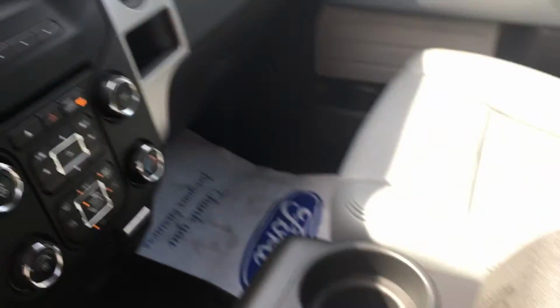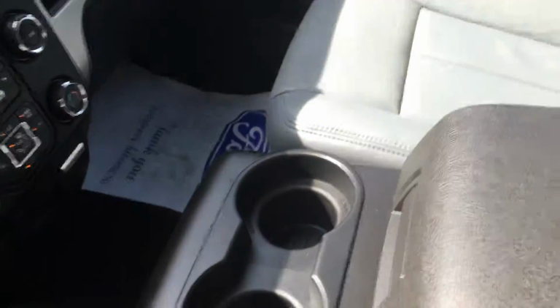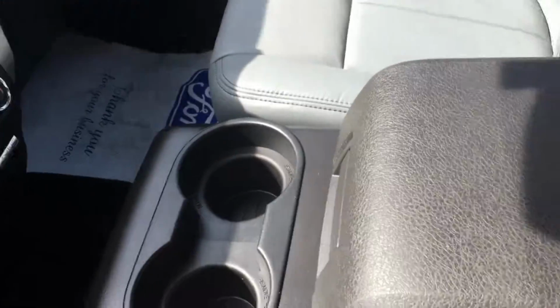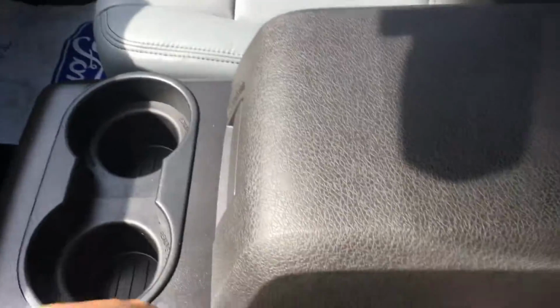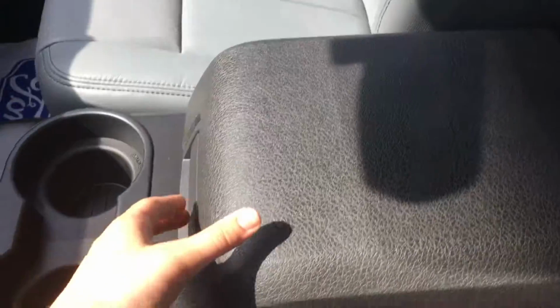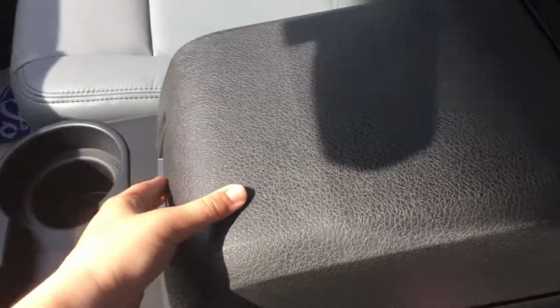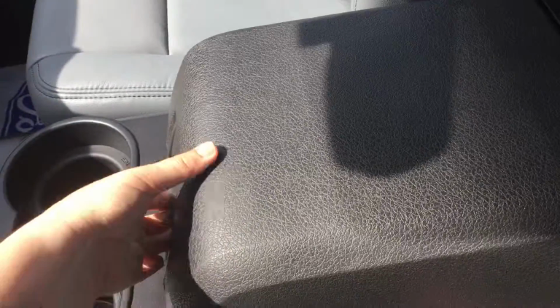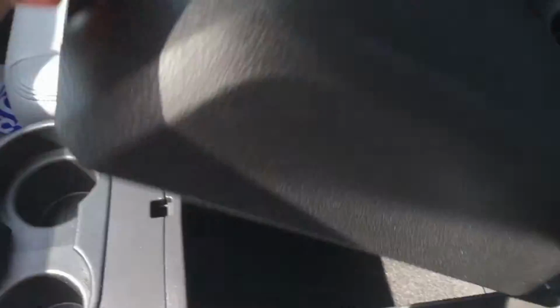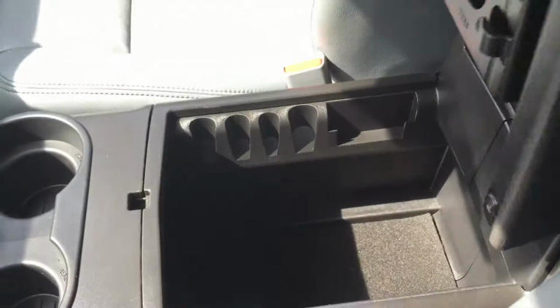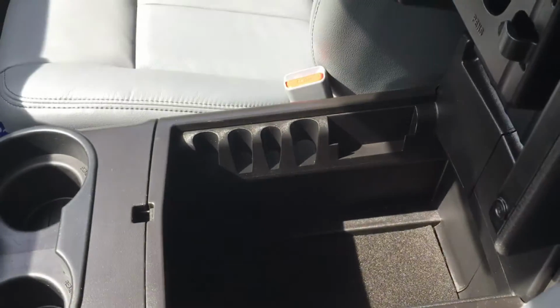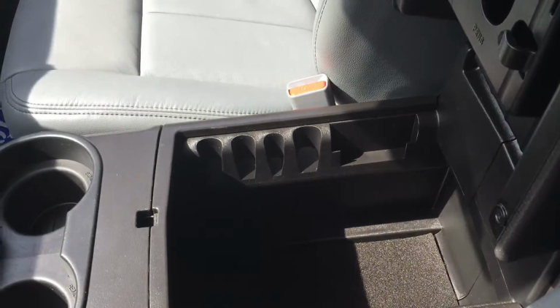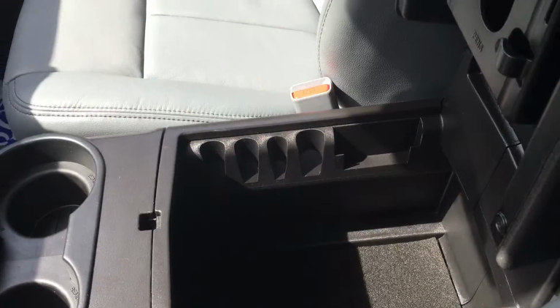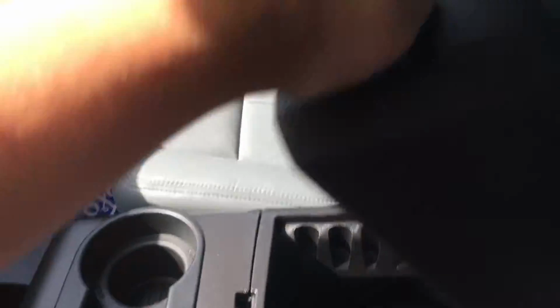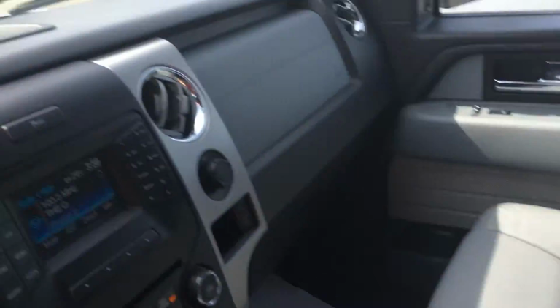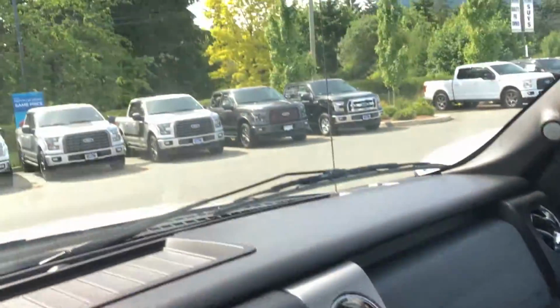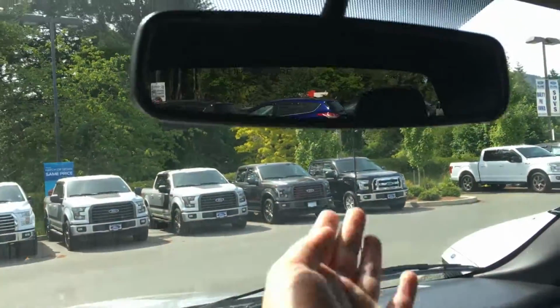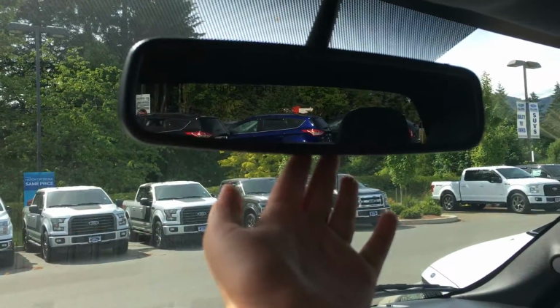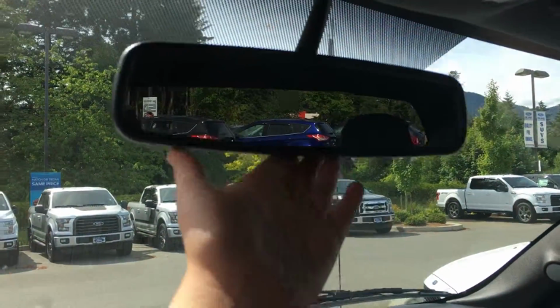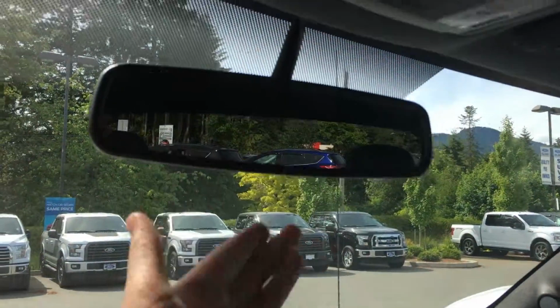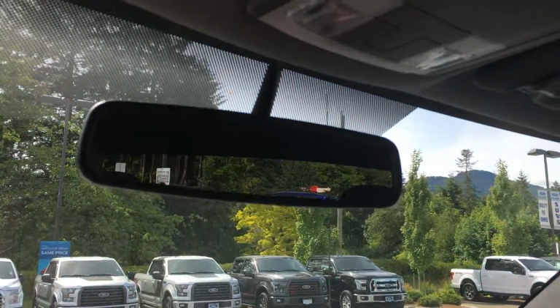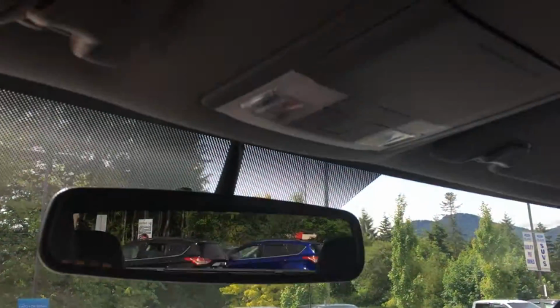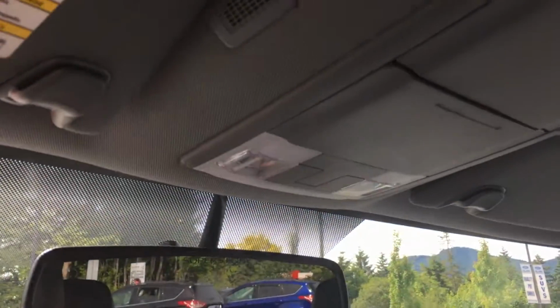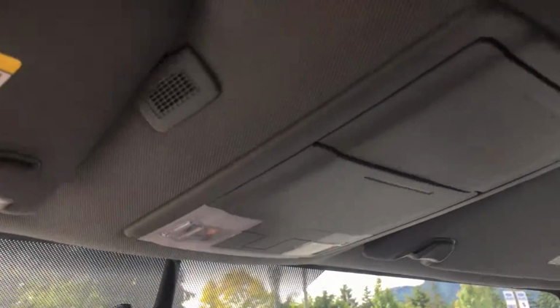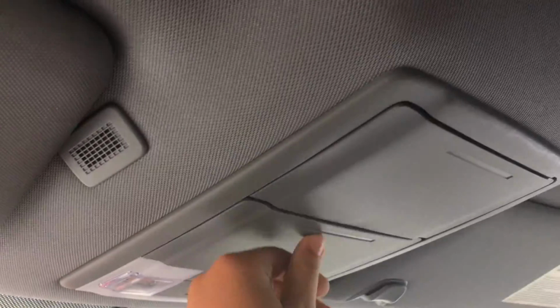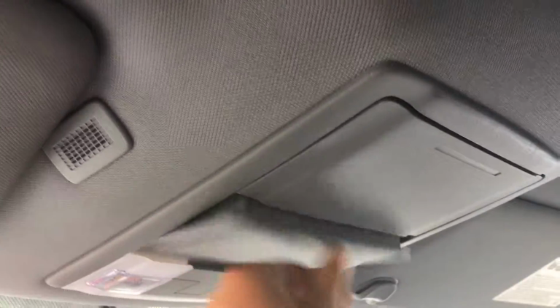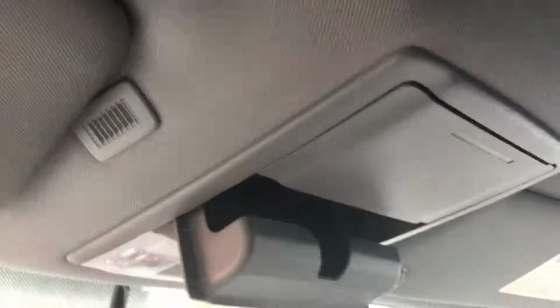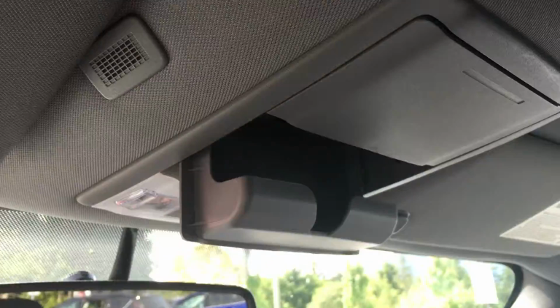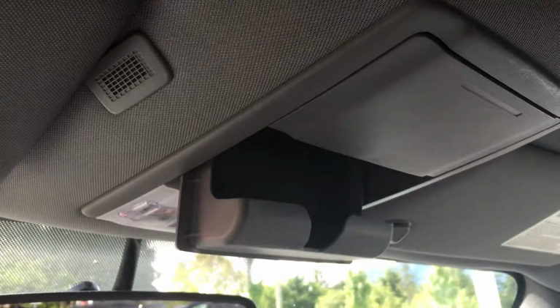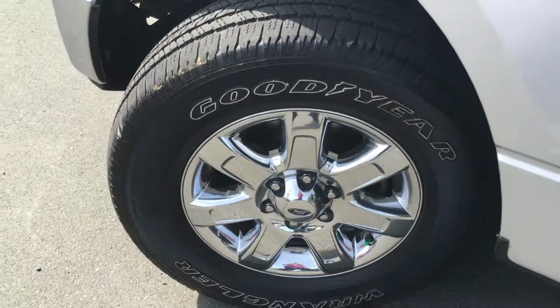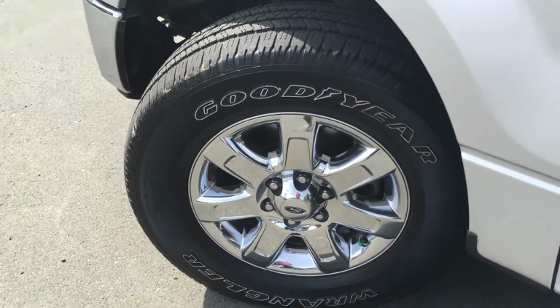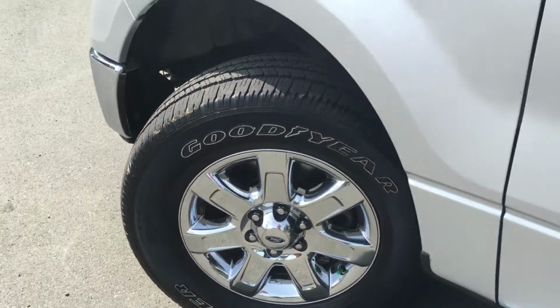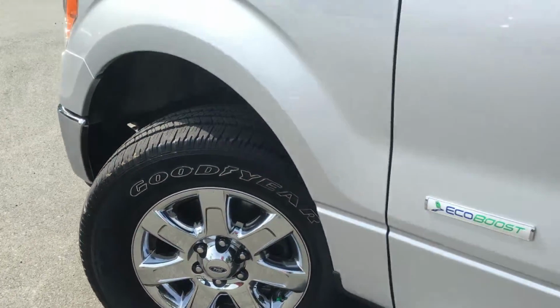In the middle console you have two cup holders as well as an armrest. It opens up to give you storage. Overhead, you have an auto-dimming rearview mirror, overhead lights, as well as two sunglass holders.